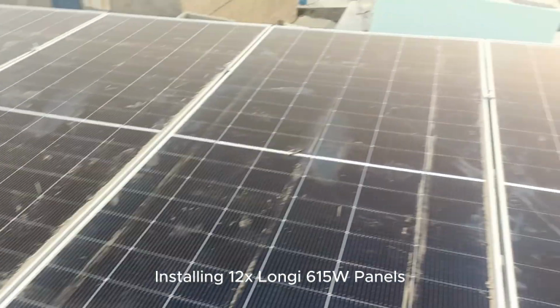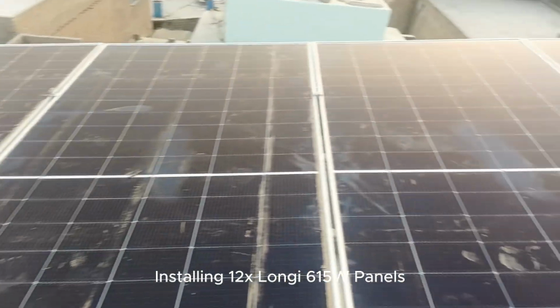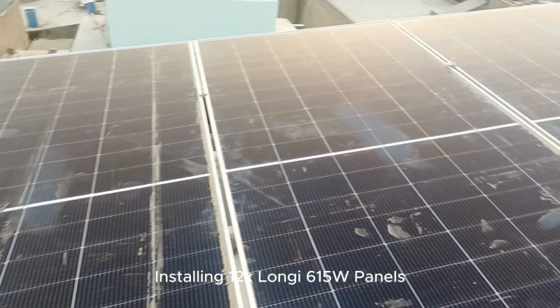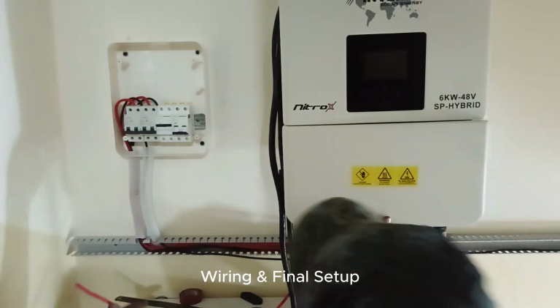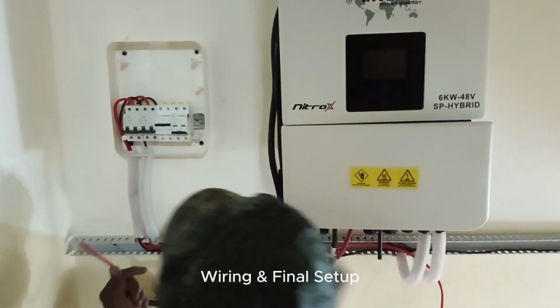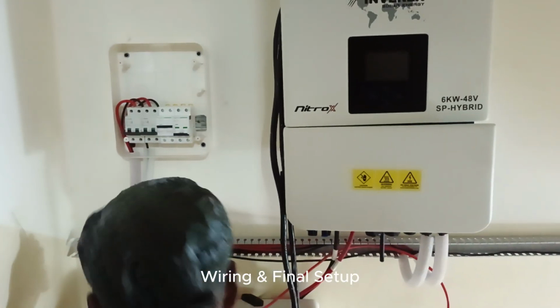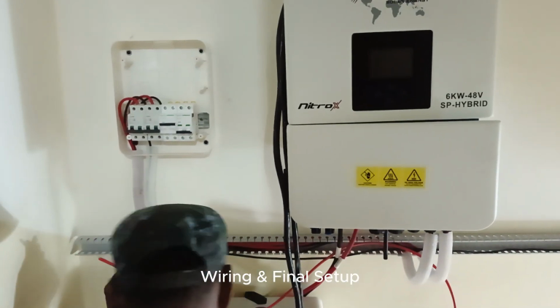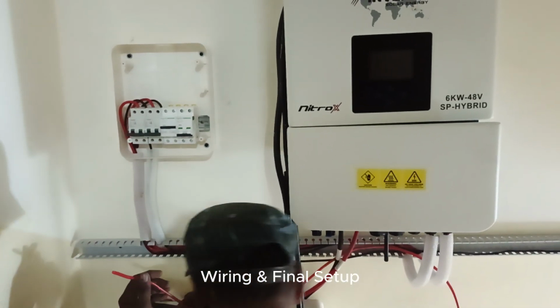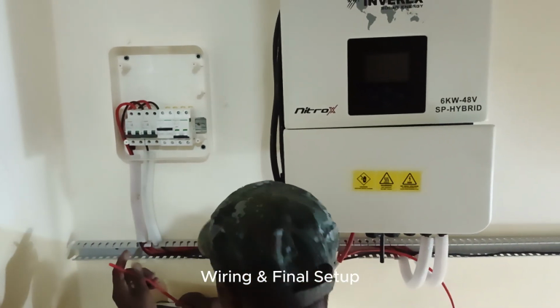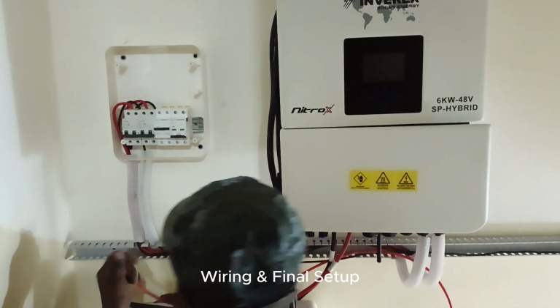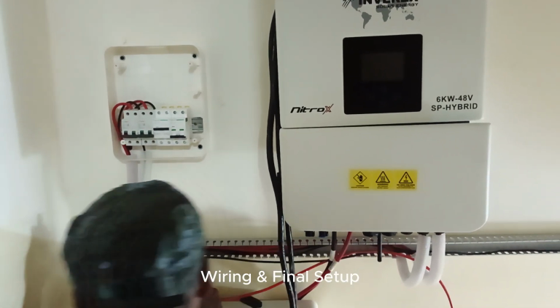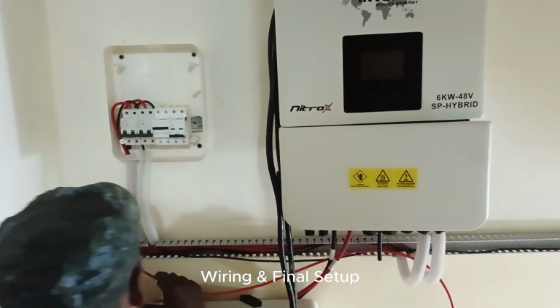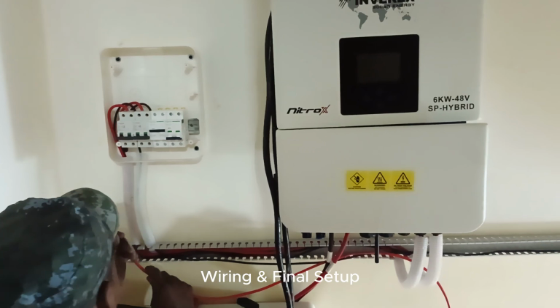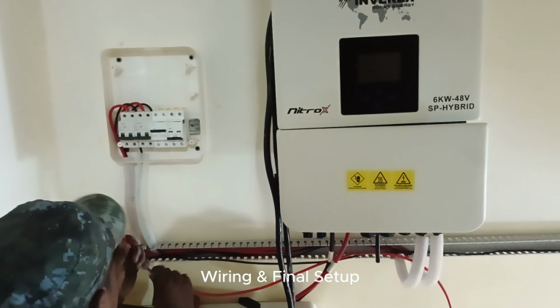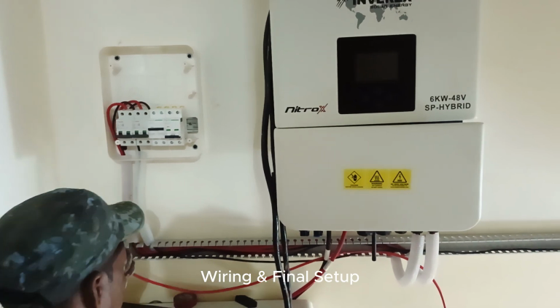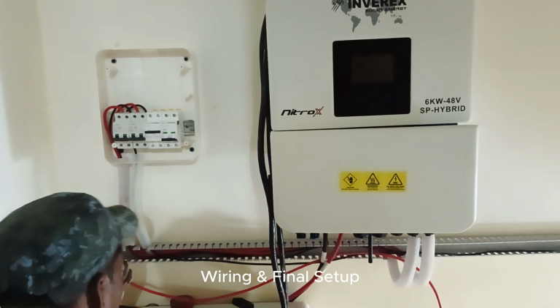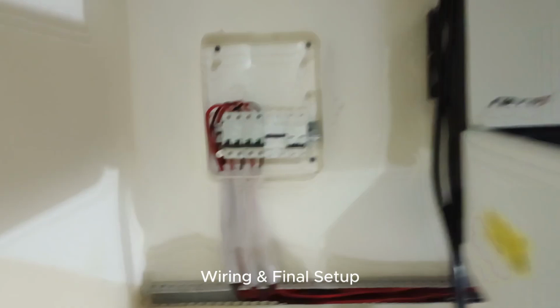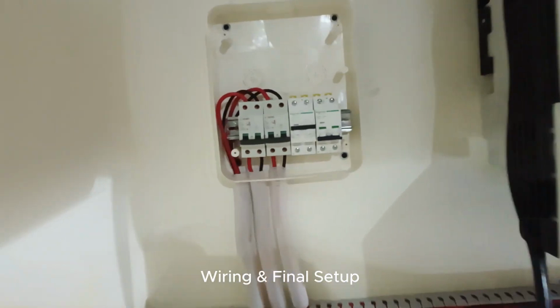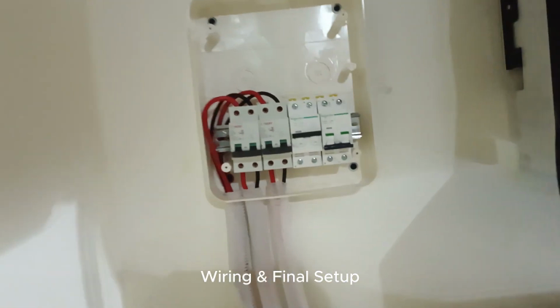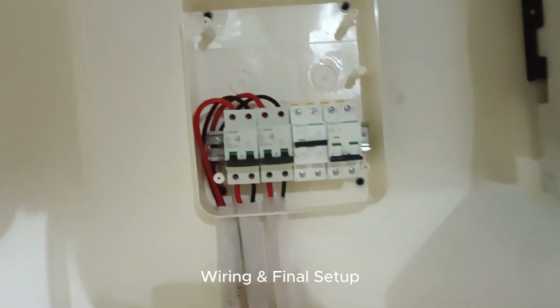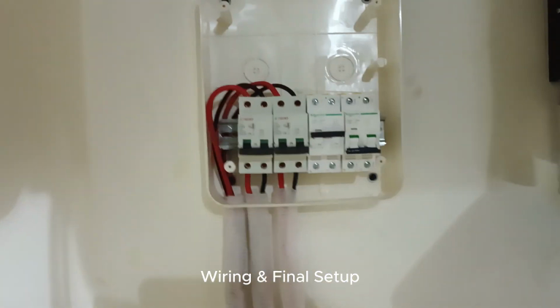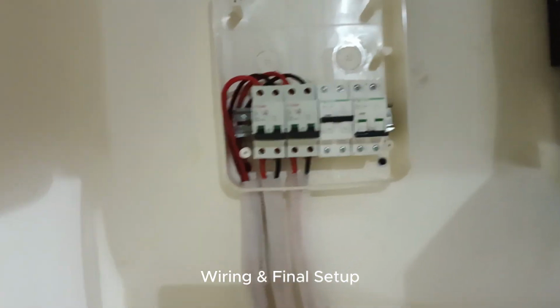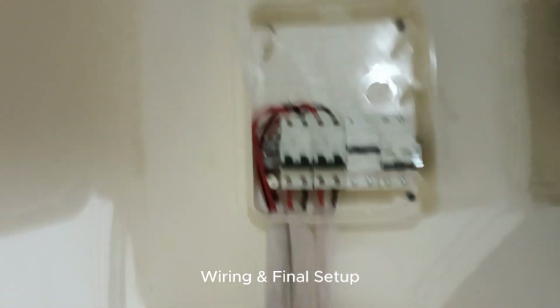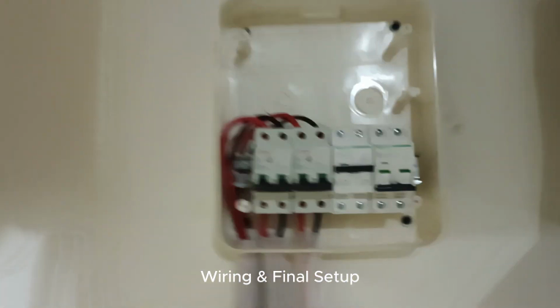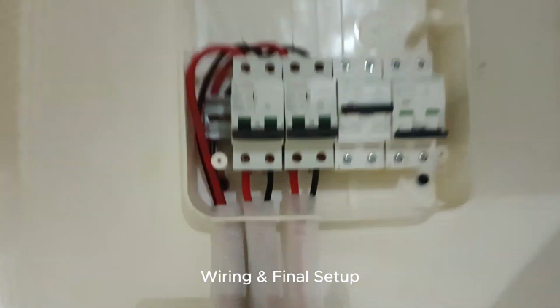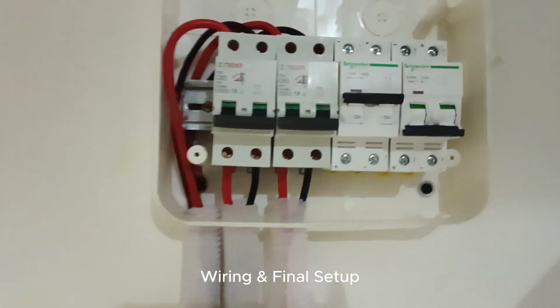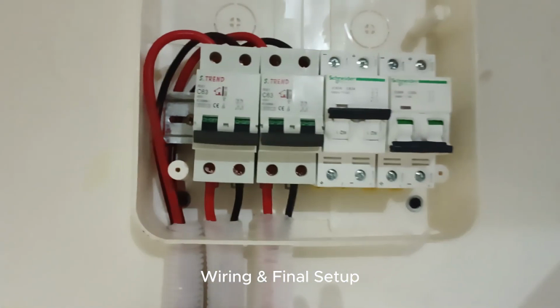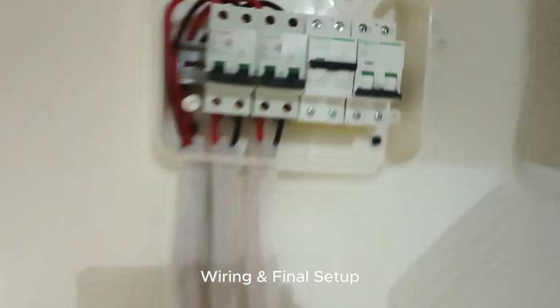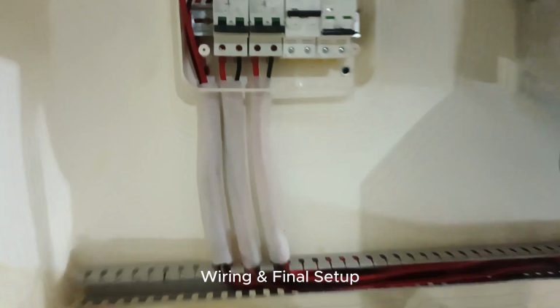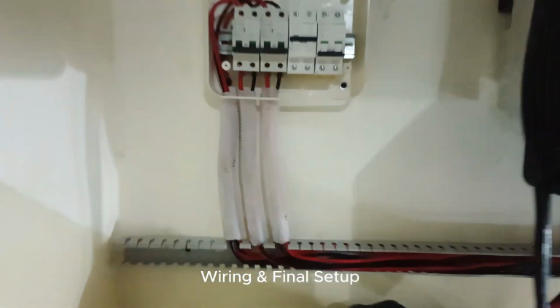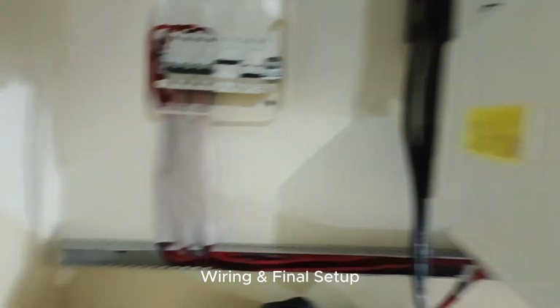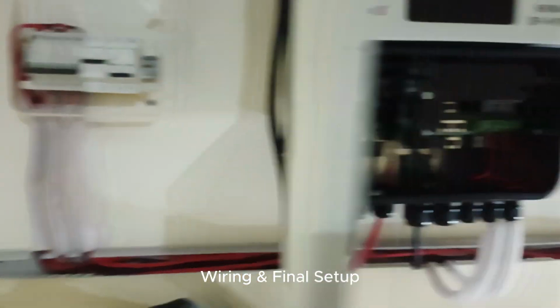Now comes the final step: connecting all wiring, circuit breakers, the inverter, and battery. Proper wiring, connections, and safety measures are very important in any solar system installation.